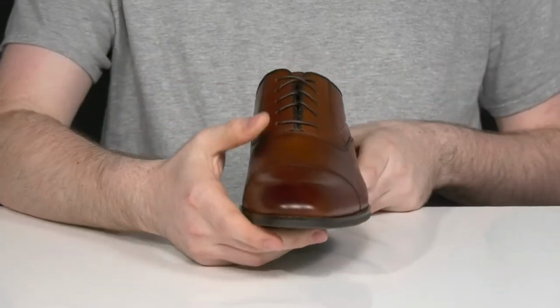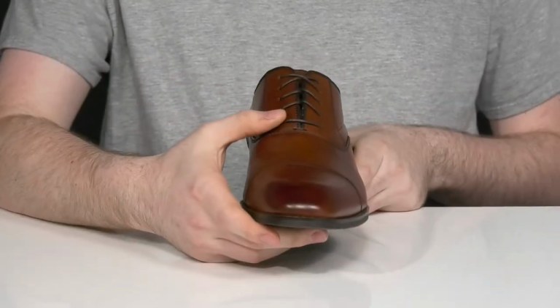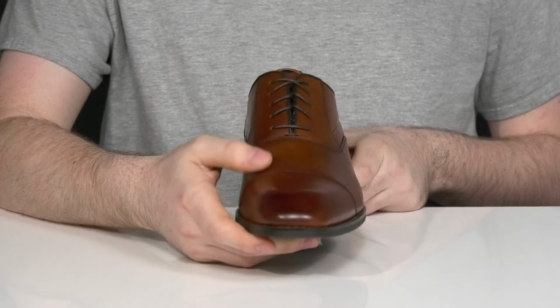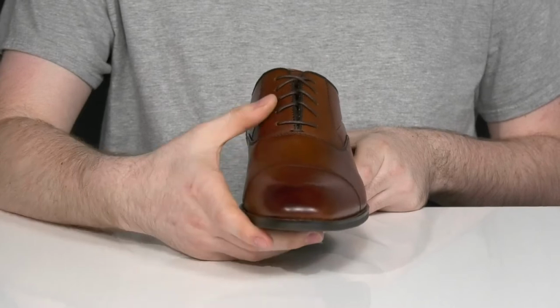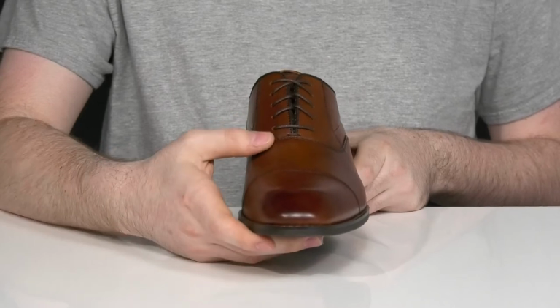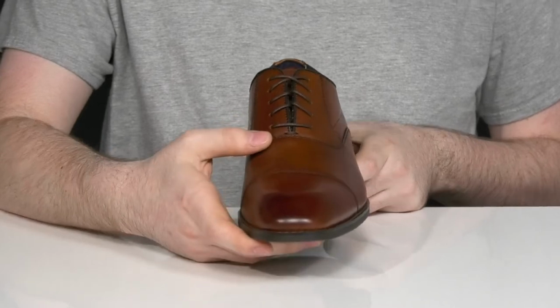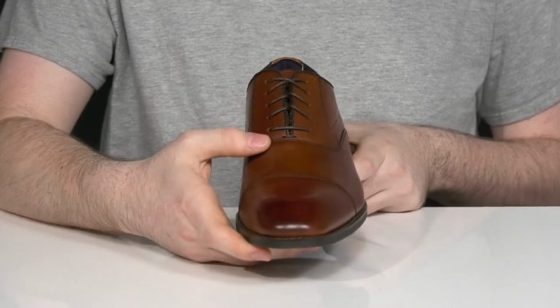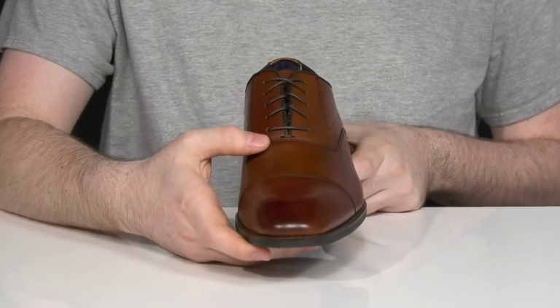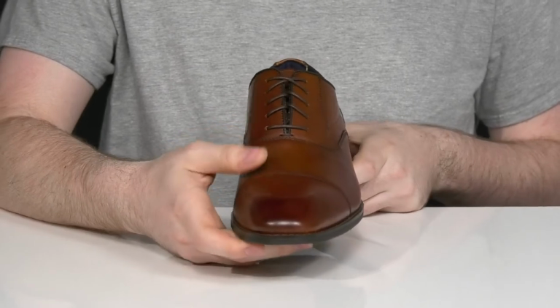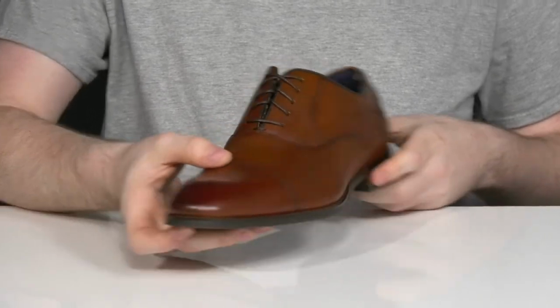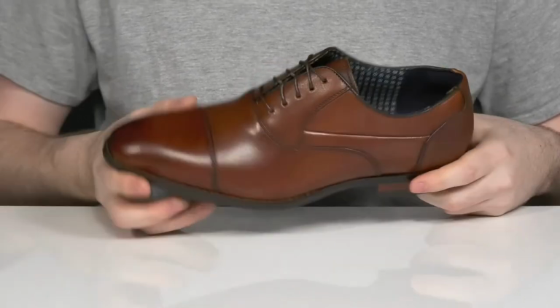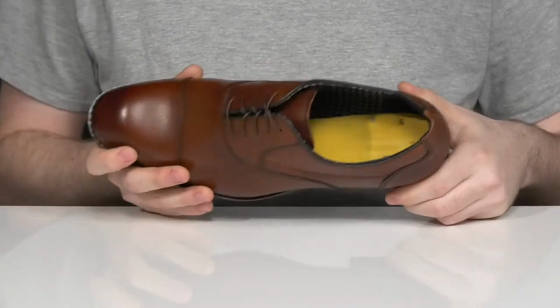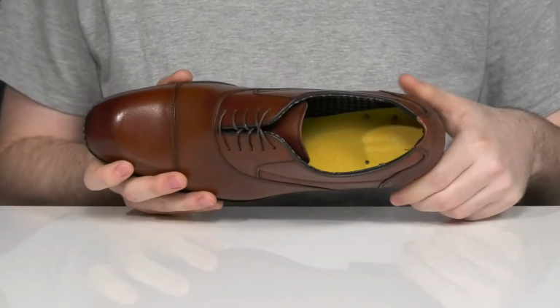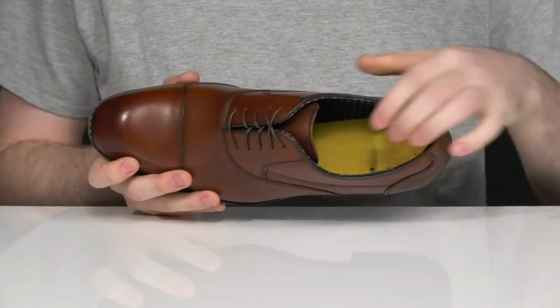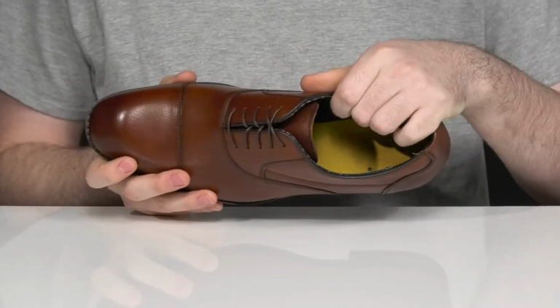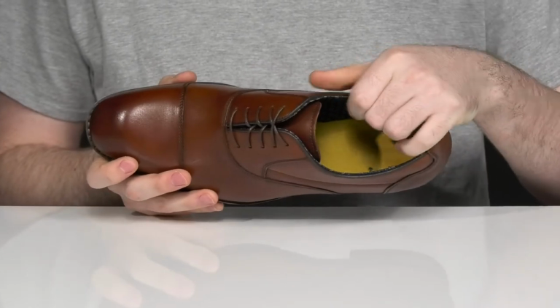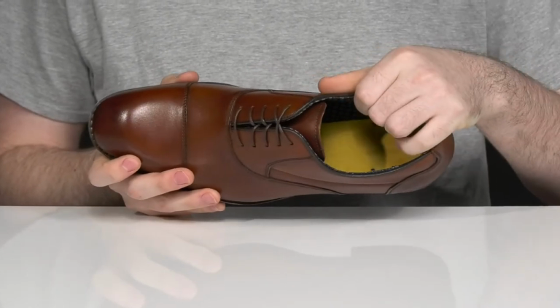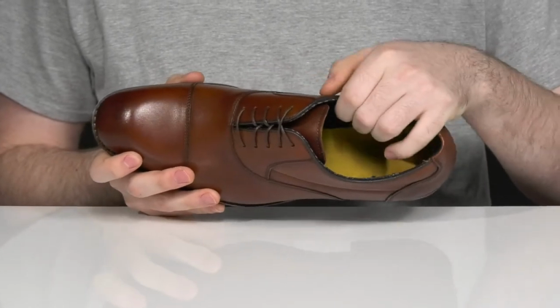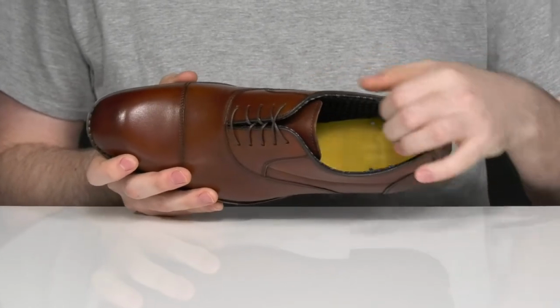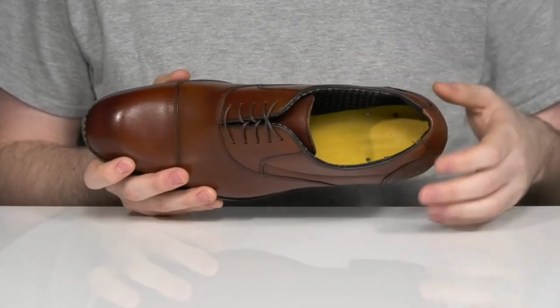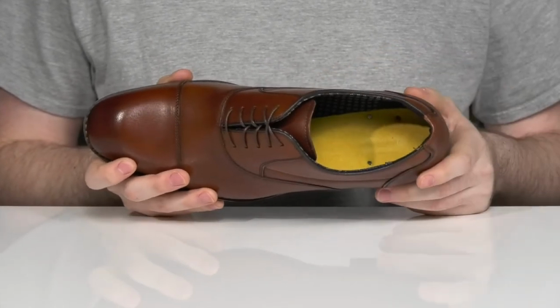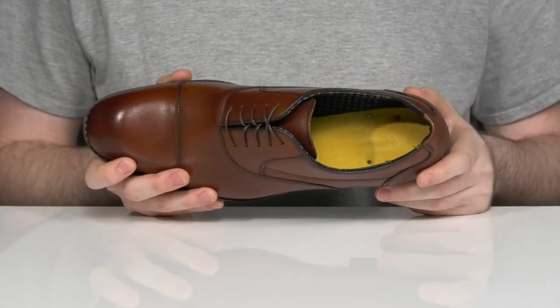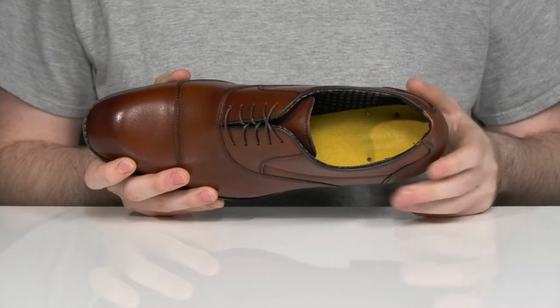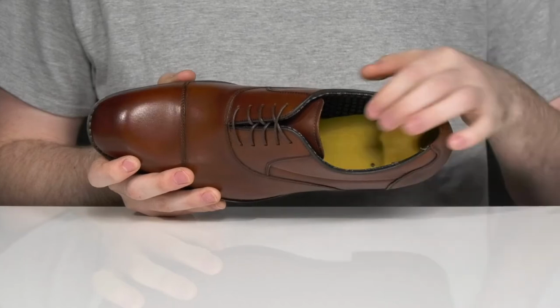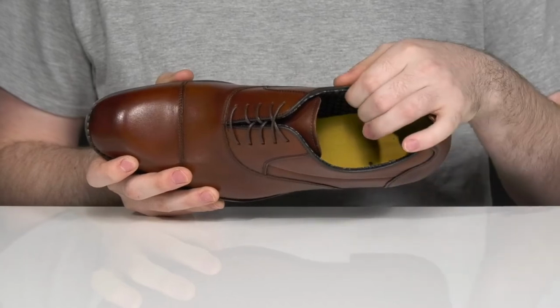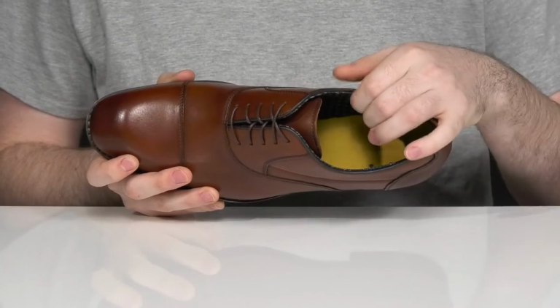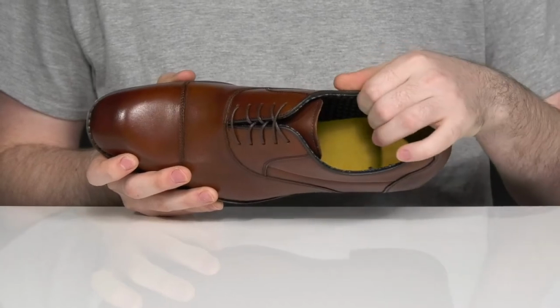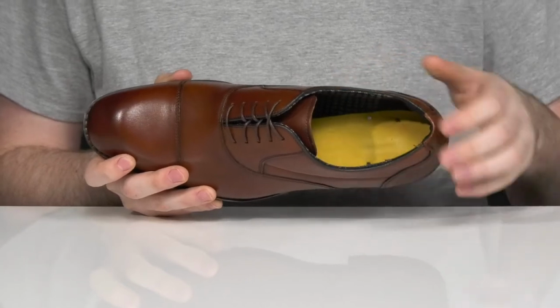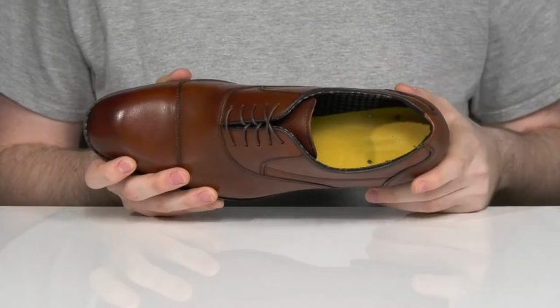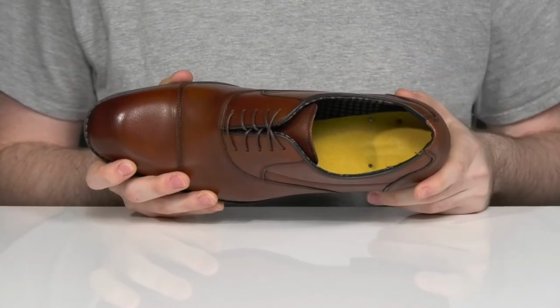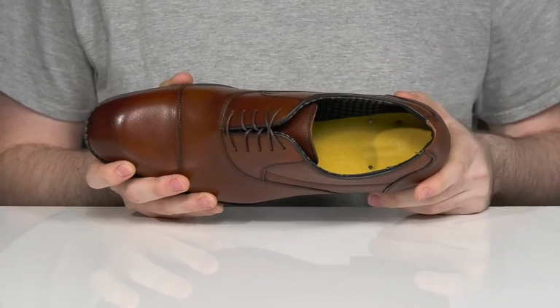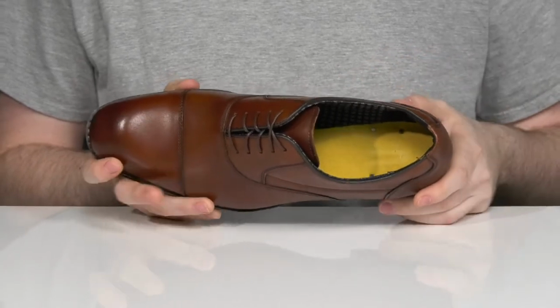The thin wax lace-up provides a perfect fit, while the interior is breathable textile that also adds excellent support with a padded cushioning.